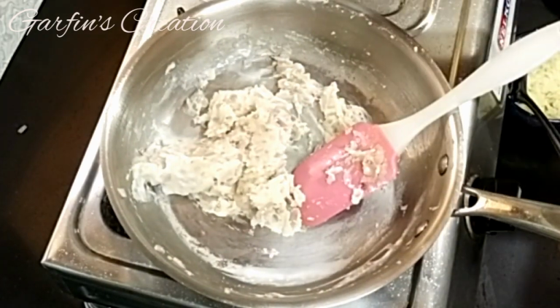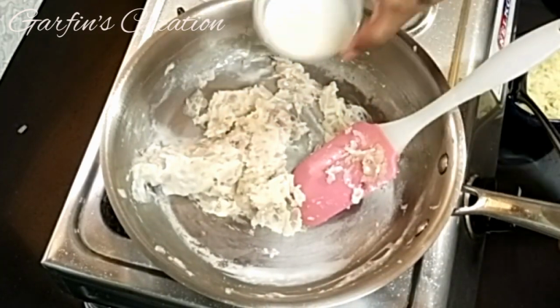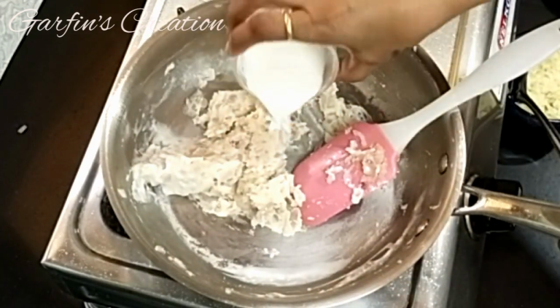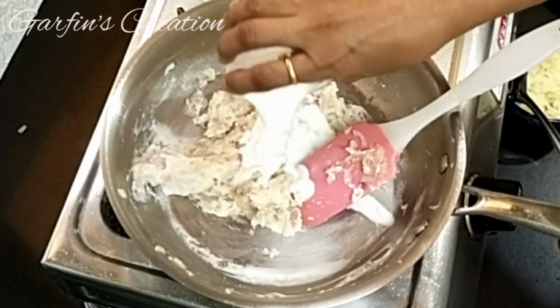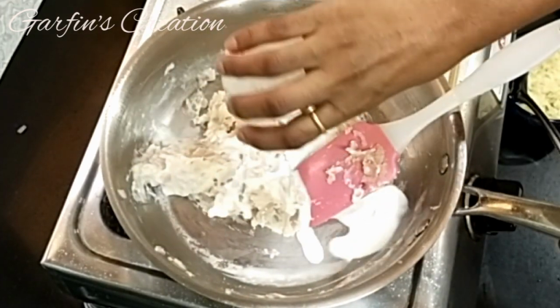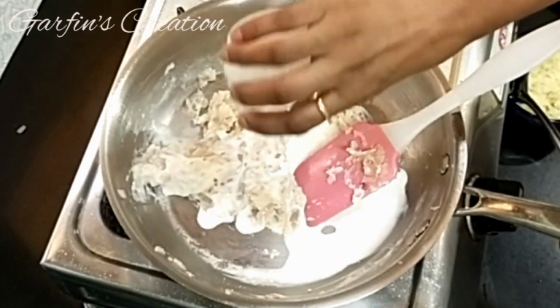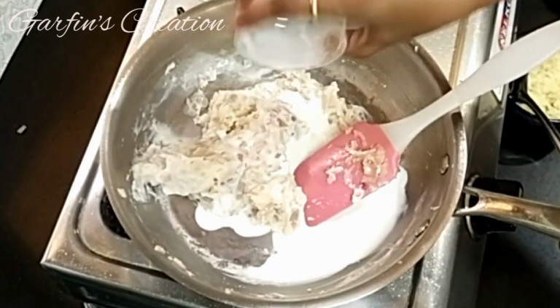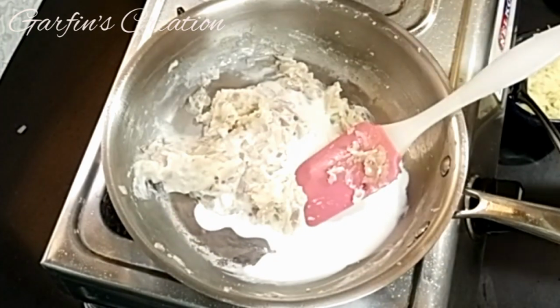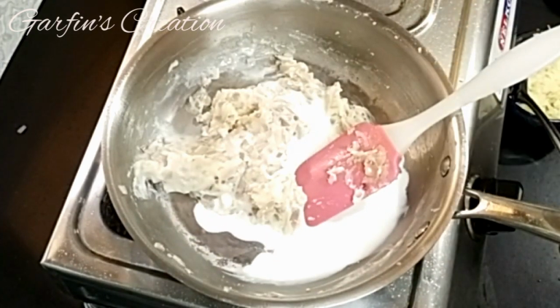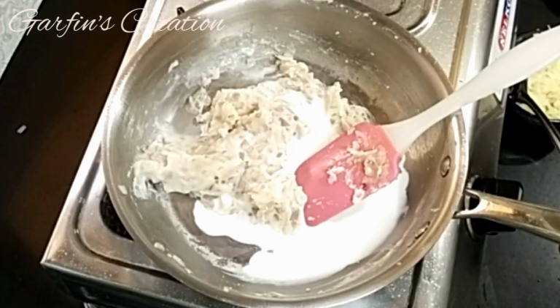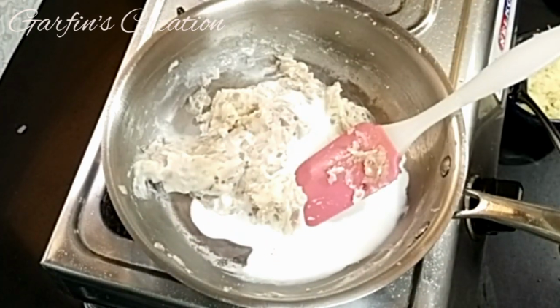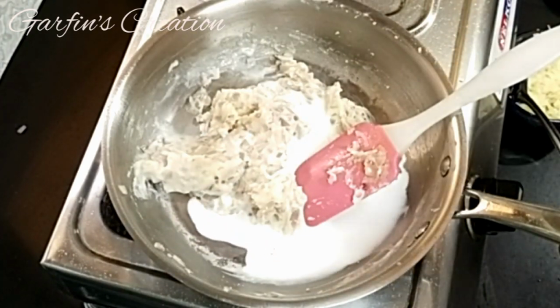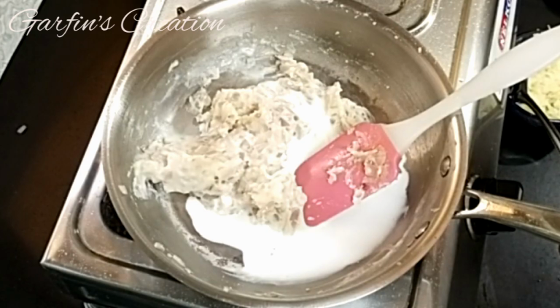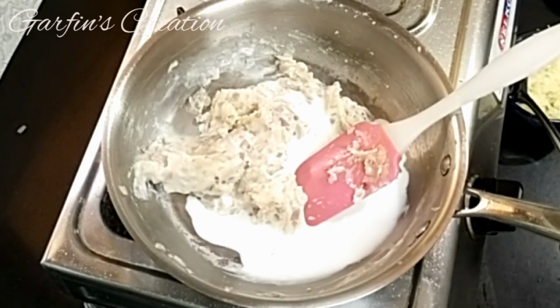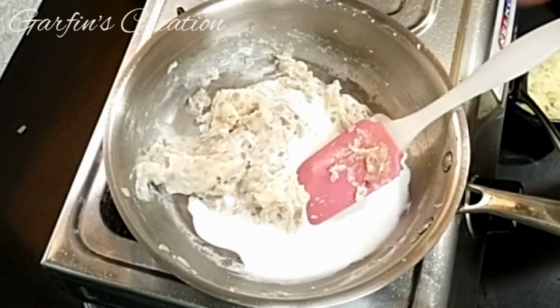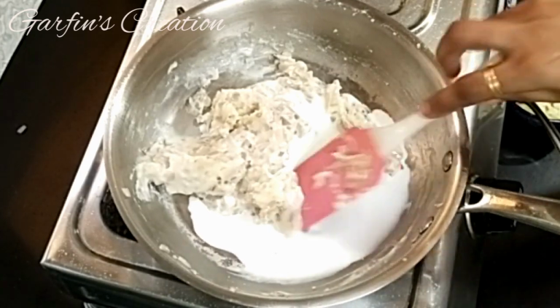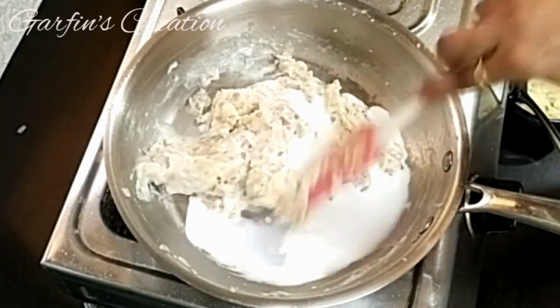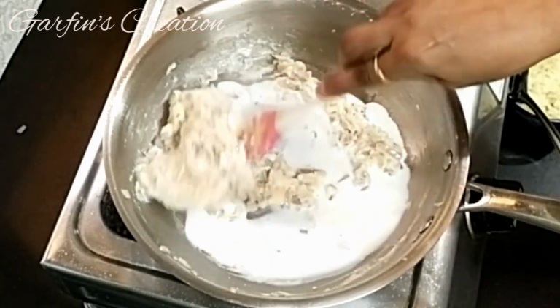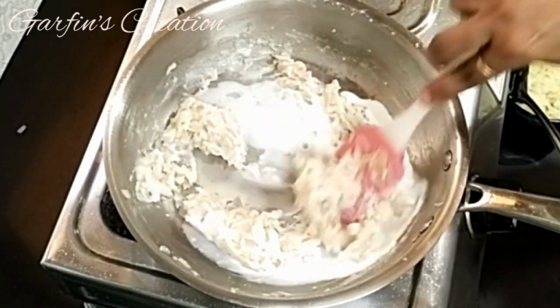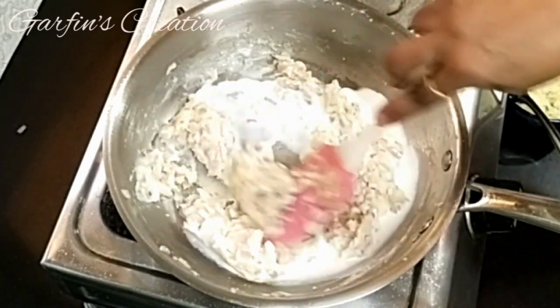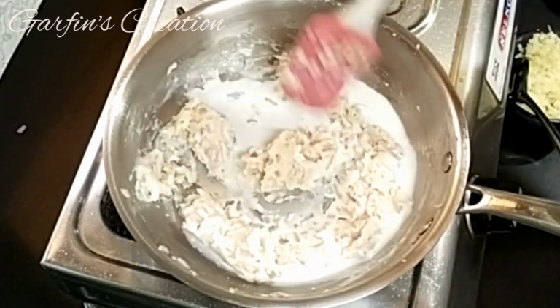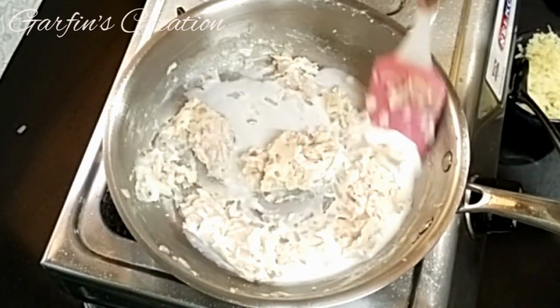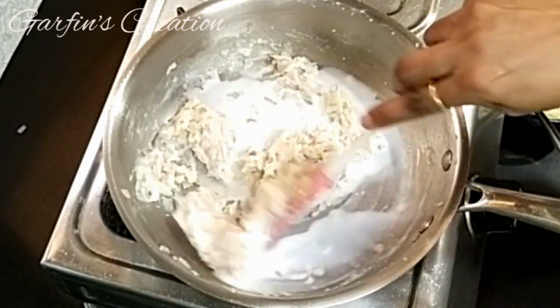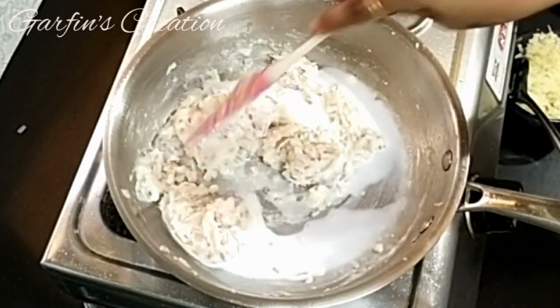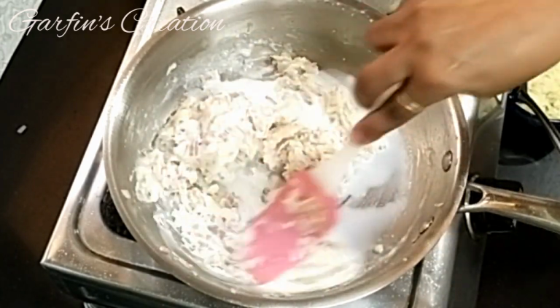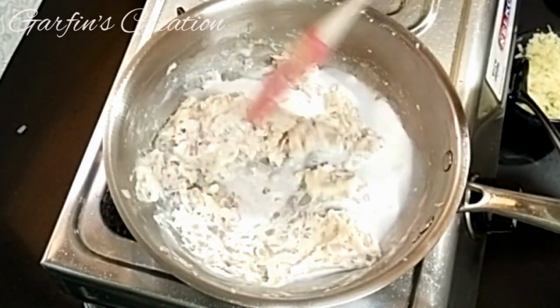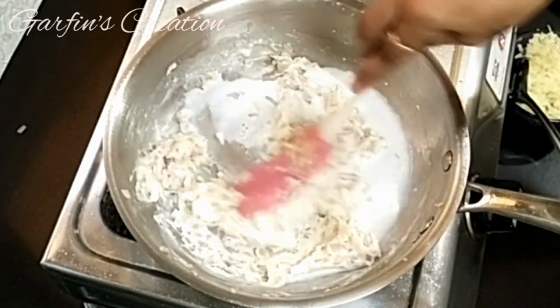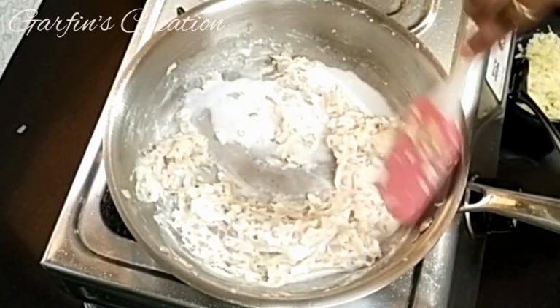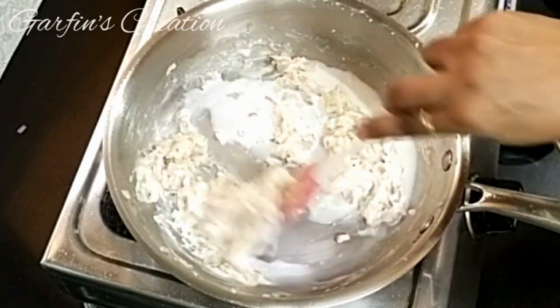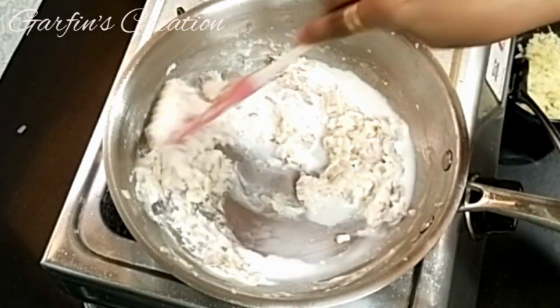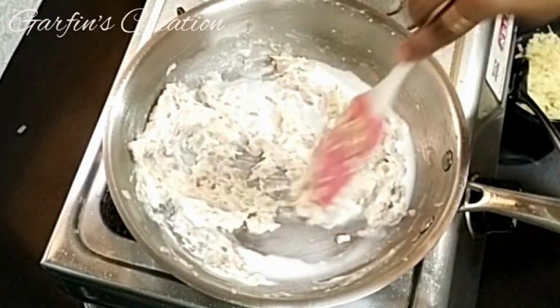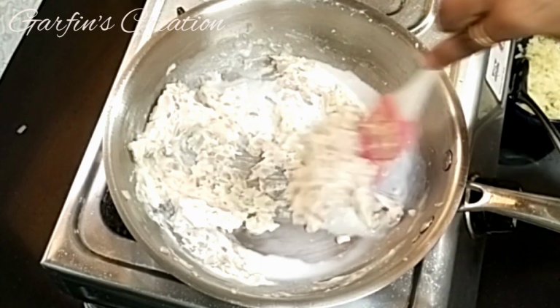Adding the rest of the milk now. I have added a total of half cup, that is 100 ml of milk. Keep stirring.